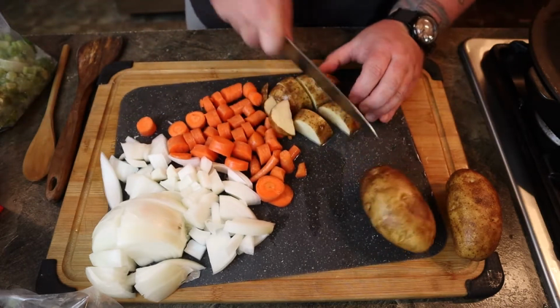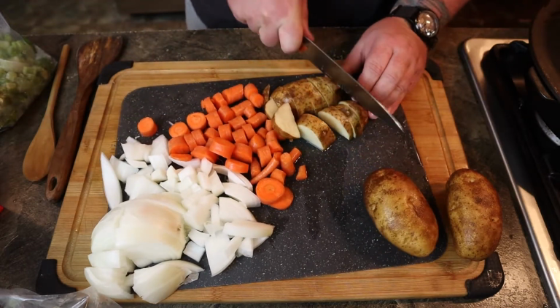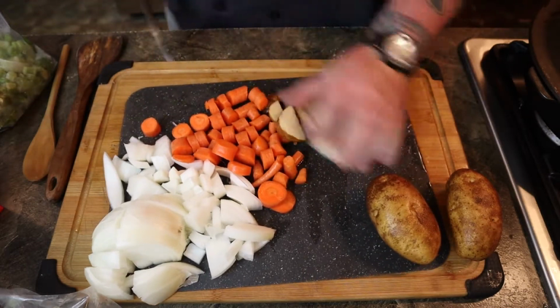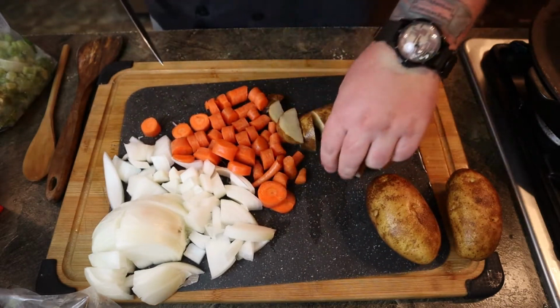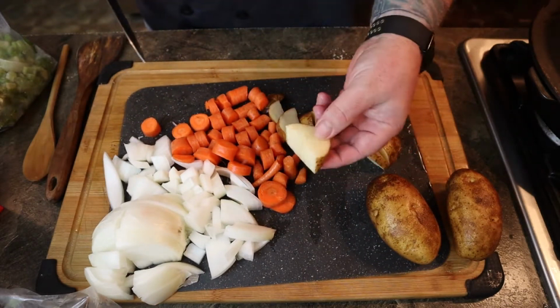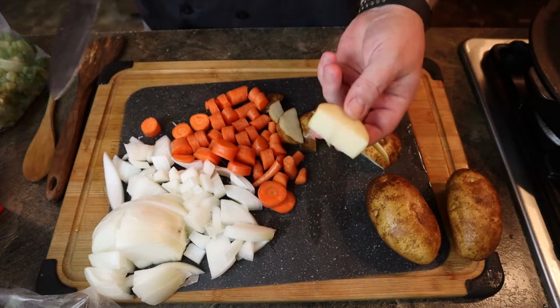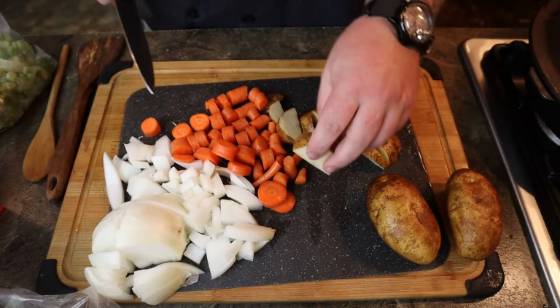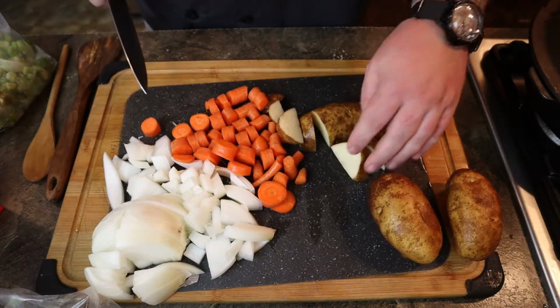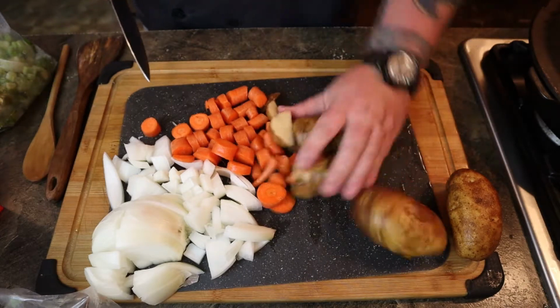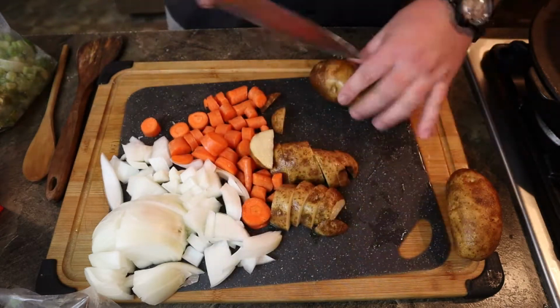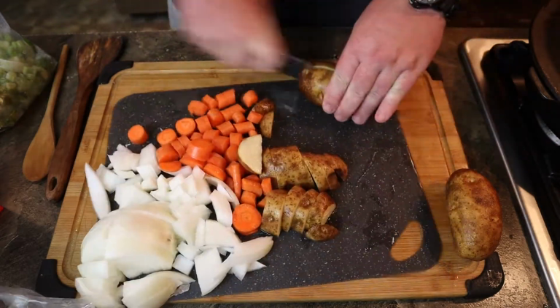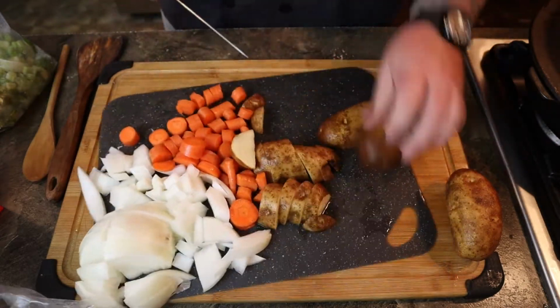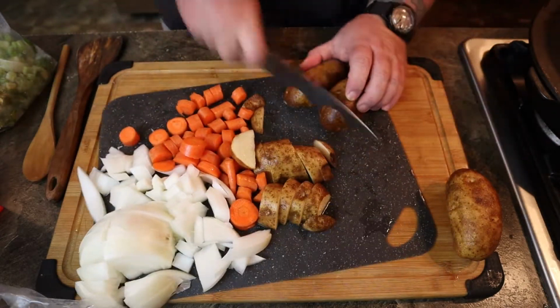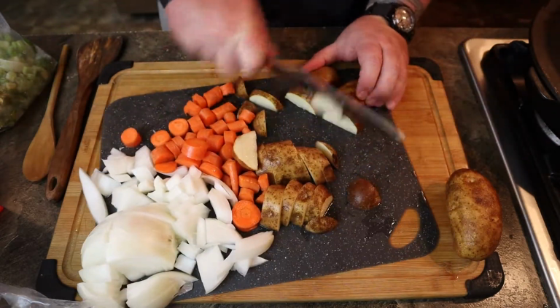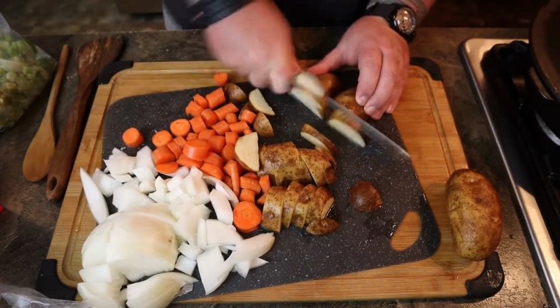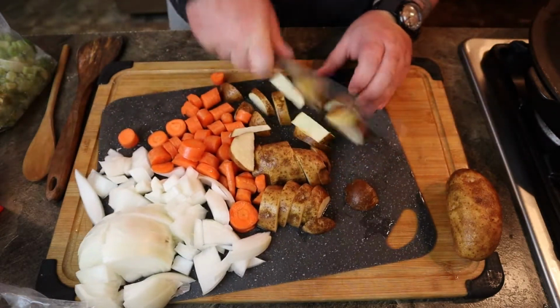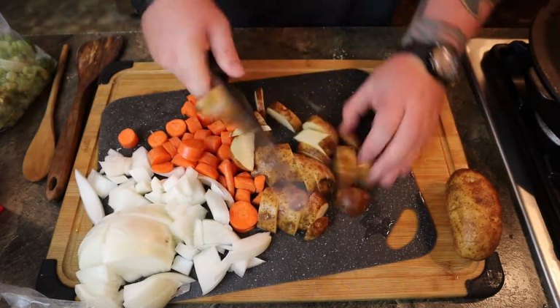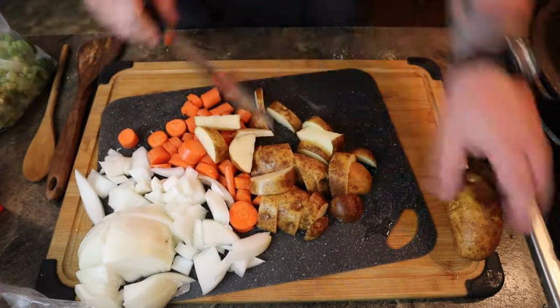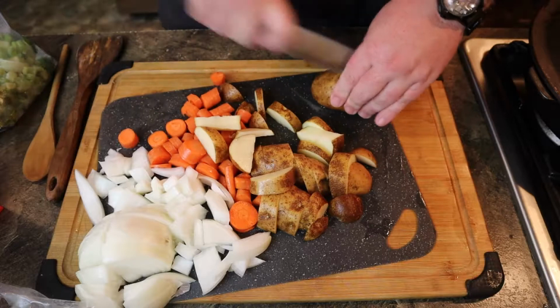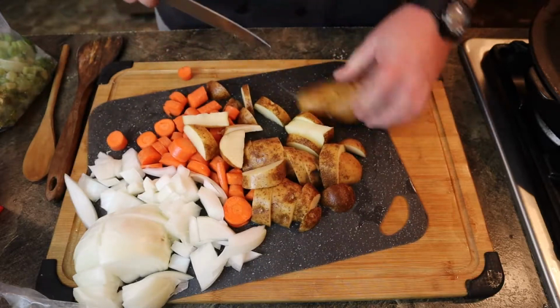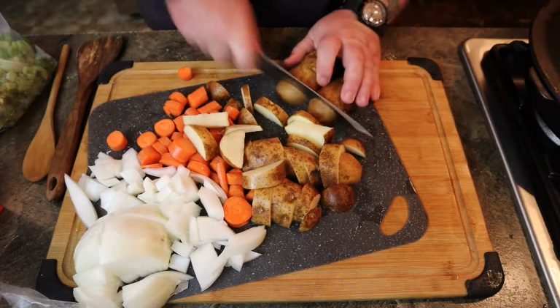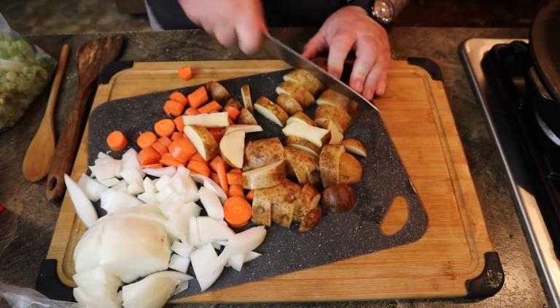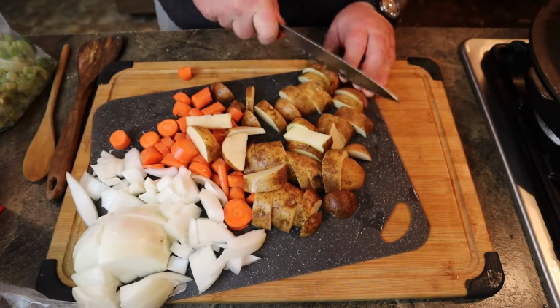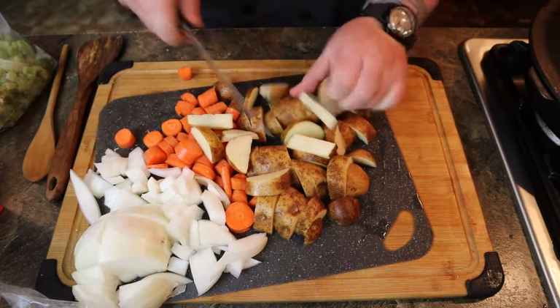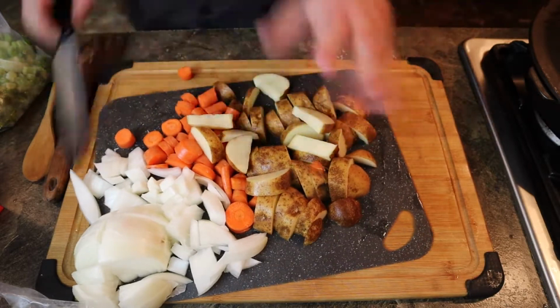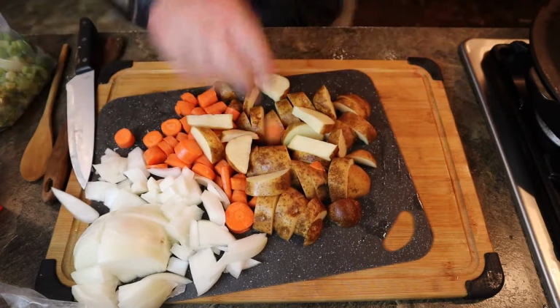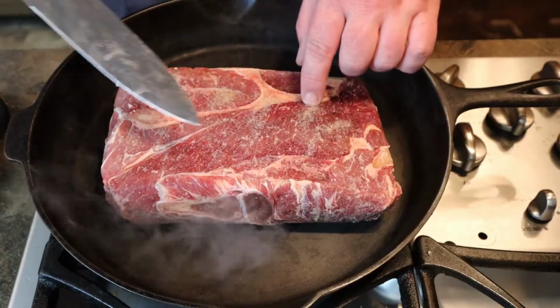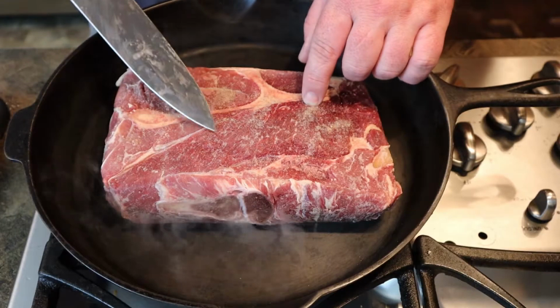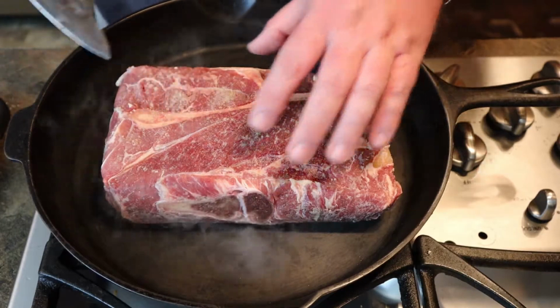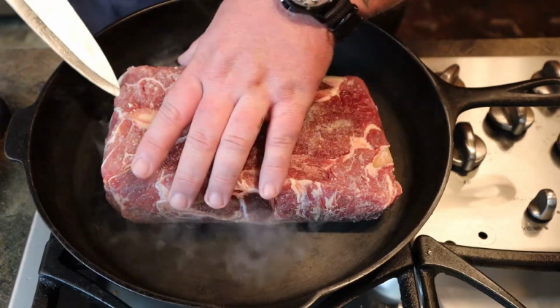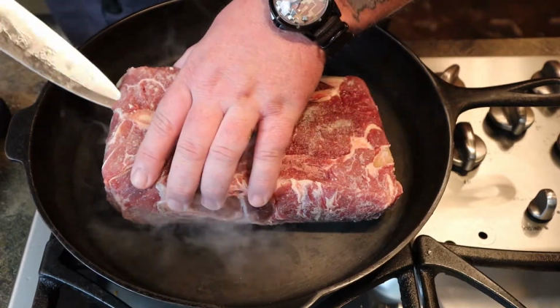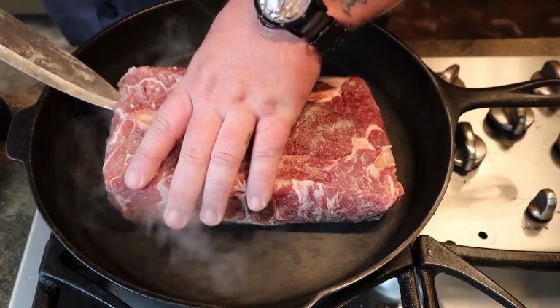And then your potatoes — same thing. If you like big chunks, do big chunks. If you want small ones, do the small ones. I've seen some people that use just the whole small red potatoes. If you want to peel them, peel them. If you want to leave the skin on, leave the skin on — it's up to you. I always just leave it in there.